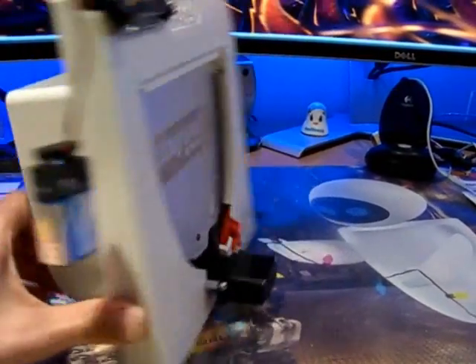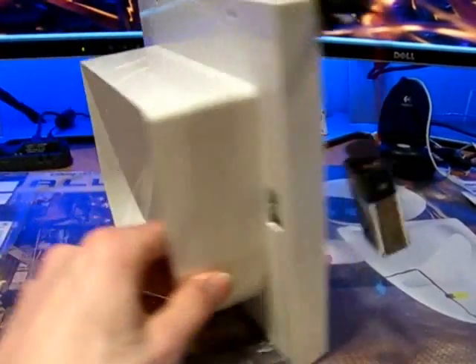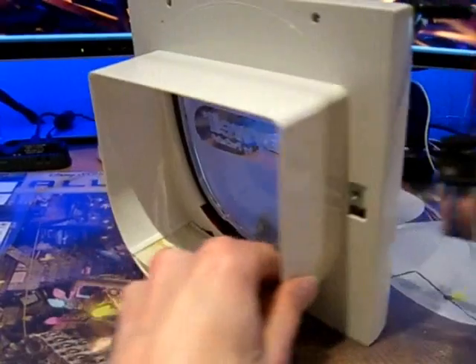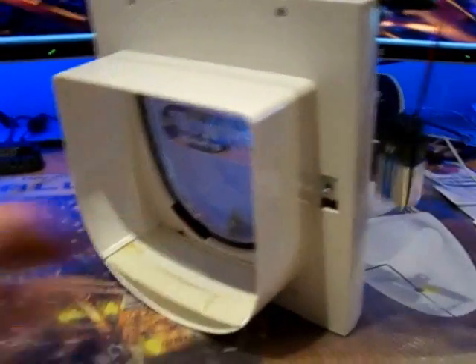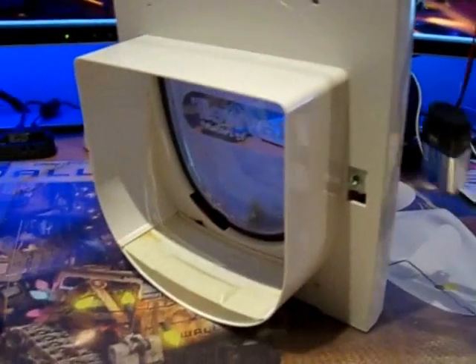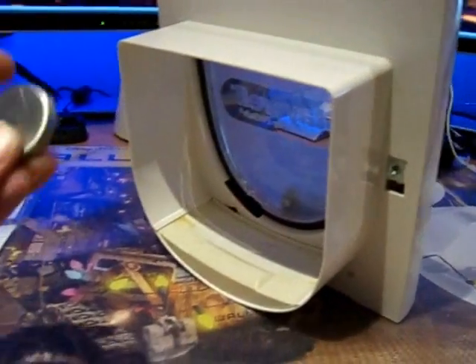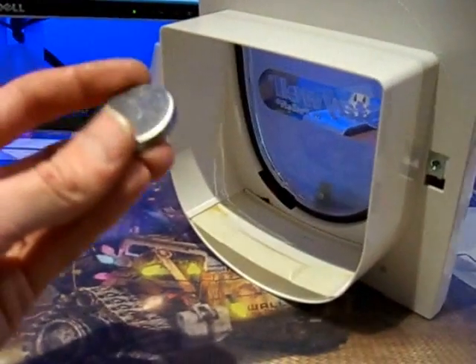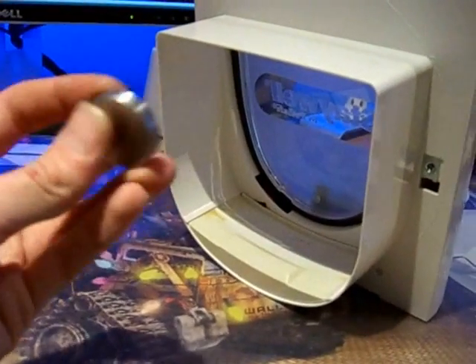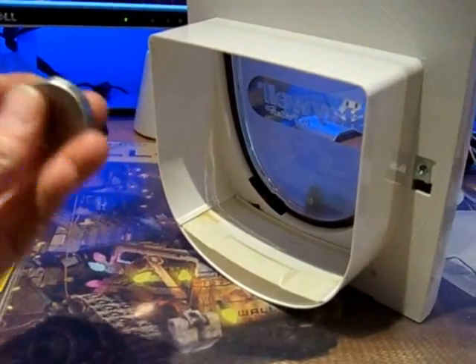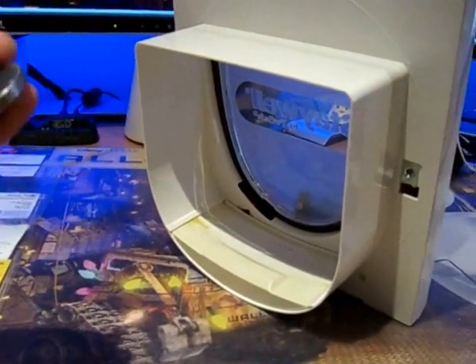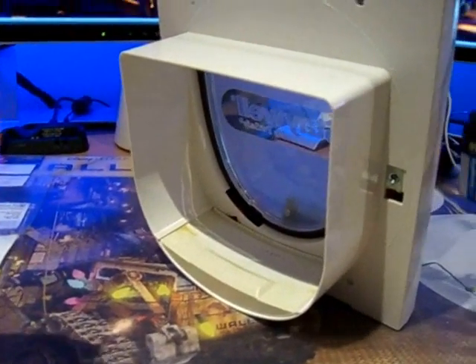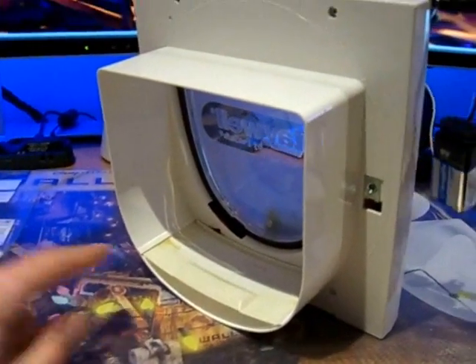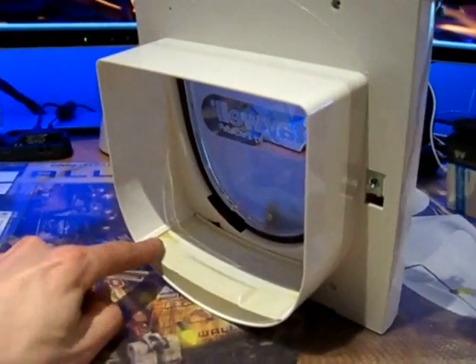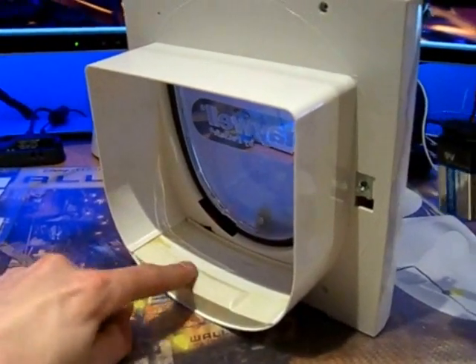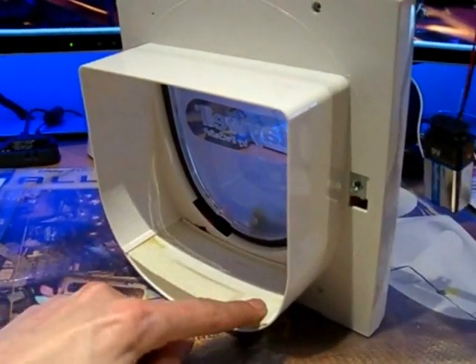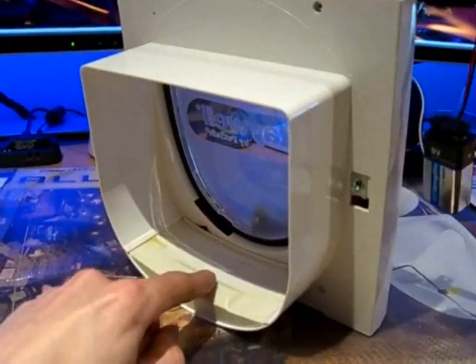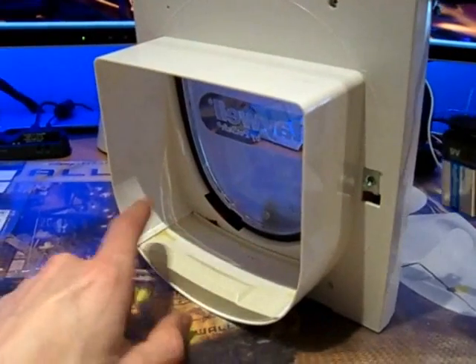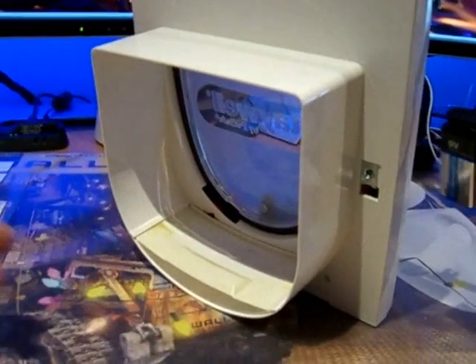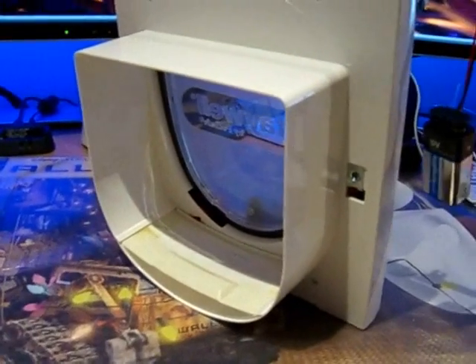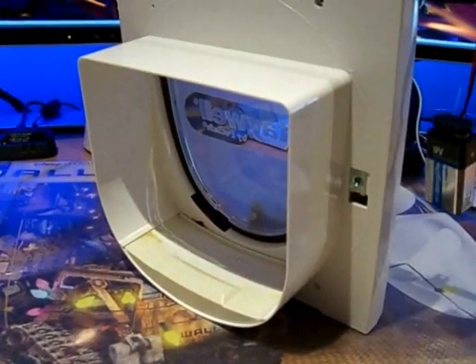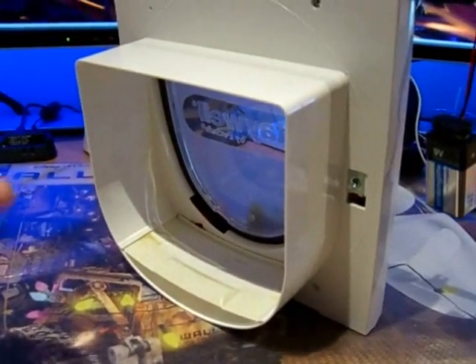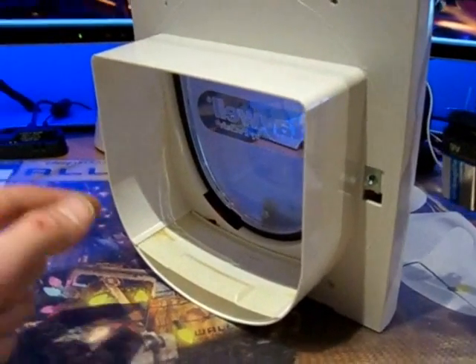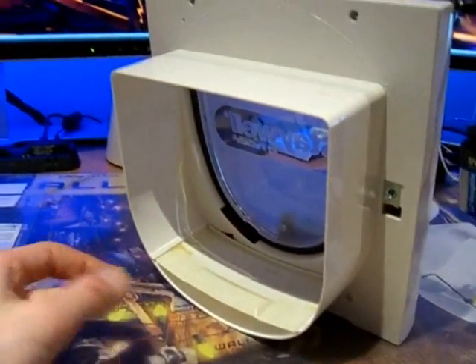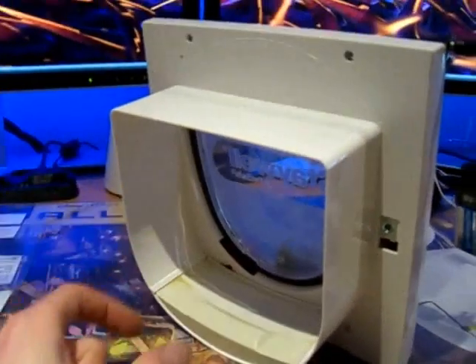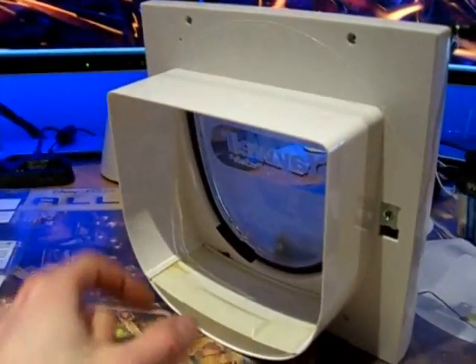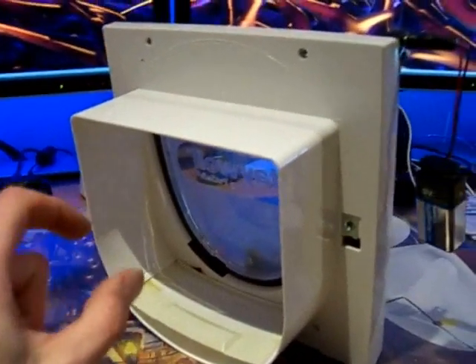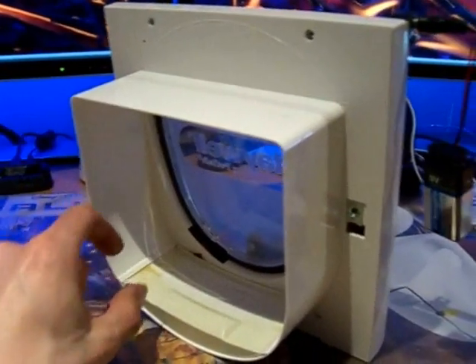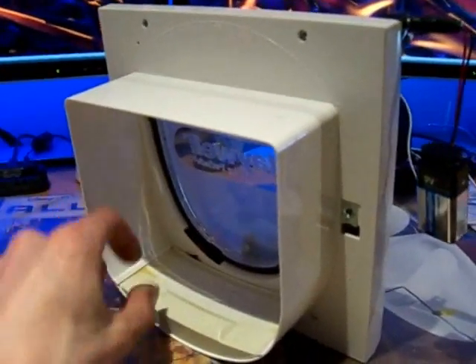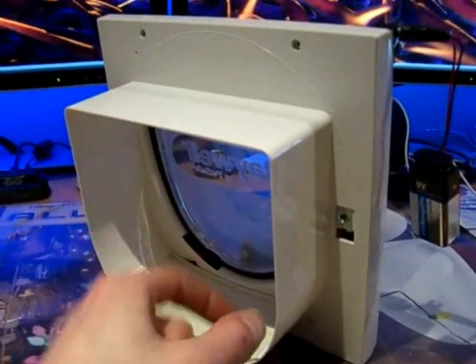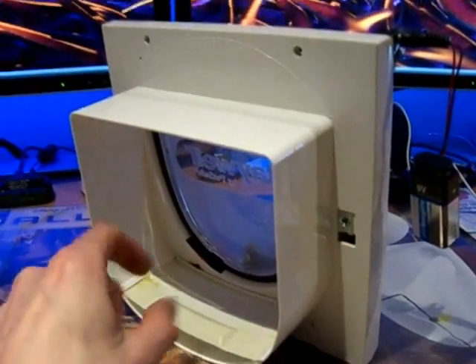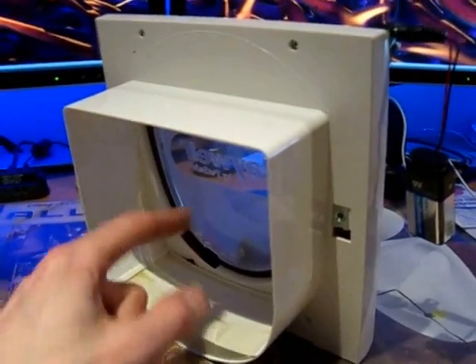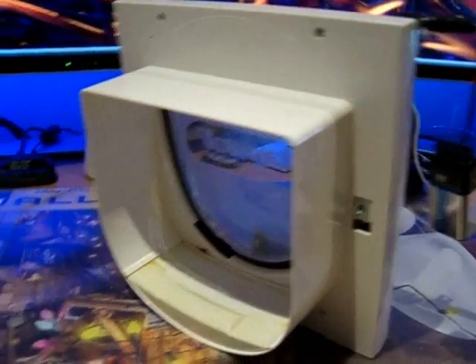I'll give you a demo here. This is simulating a cat collar. There are three reed switches here, here, and here — so if the collar's at an angle, it will still hopefully catch and let the cat in.